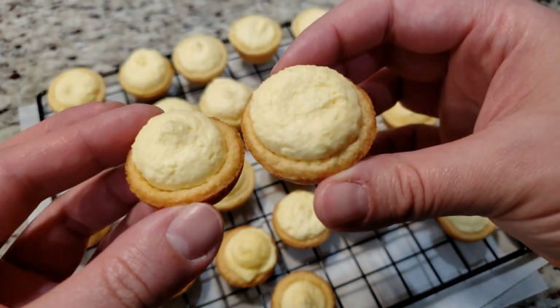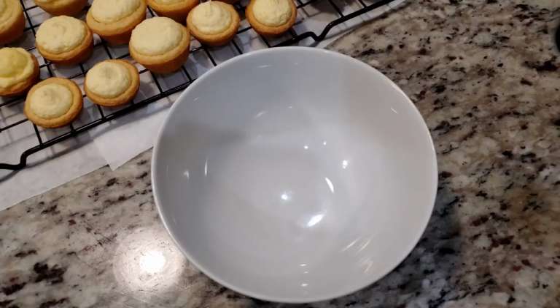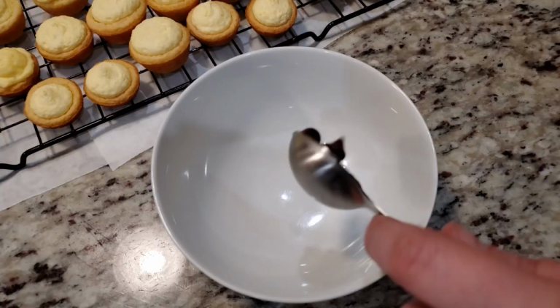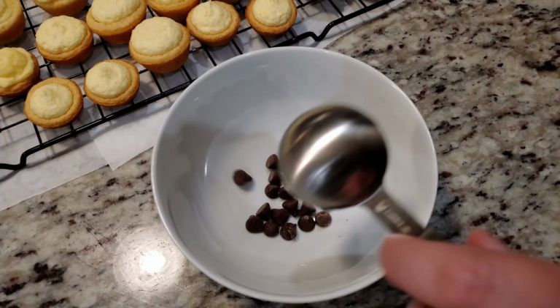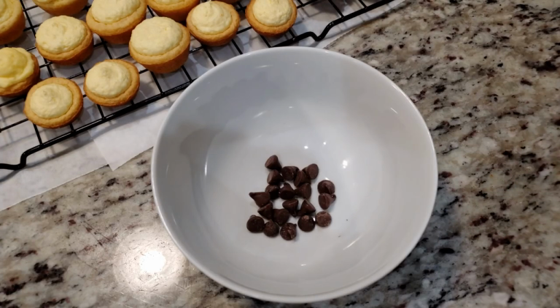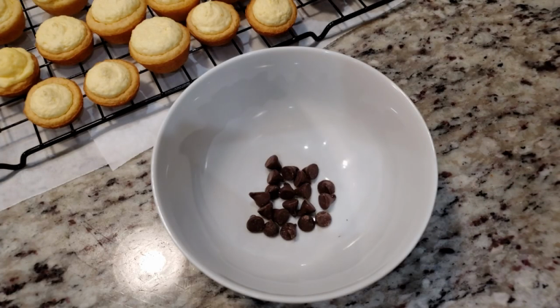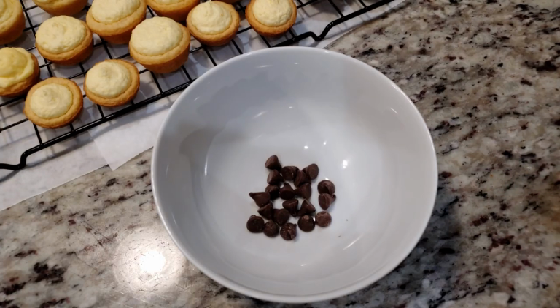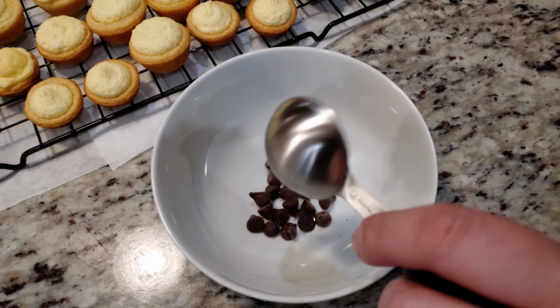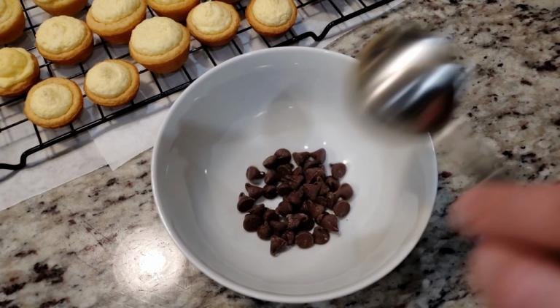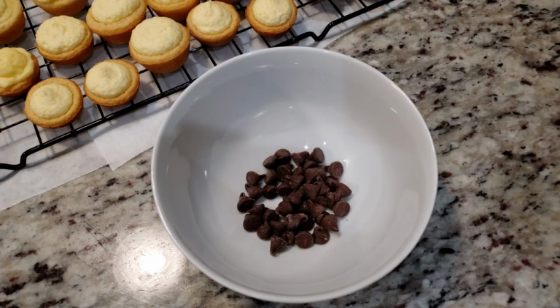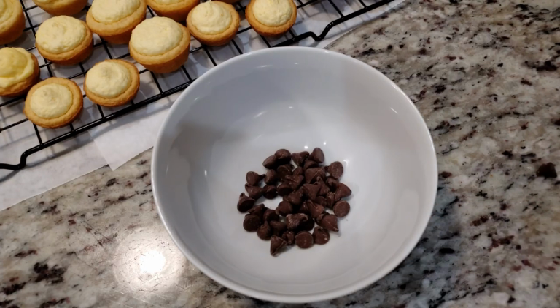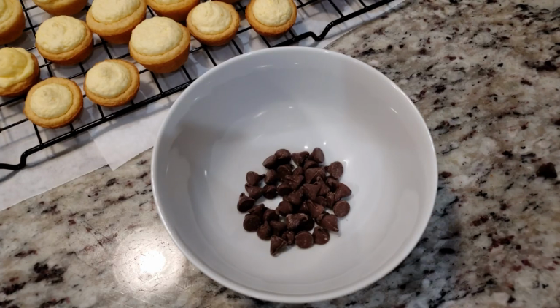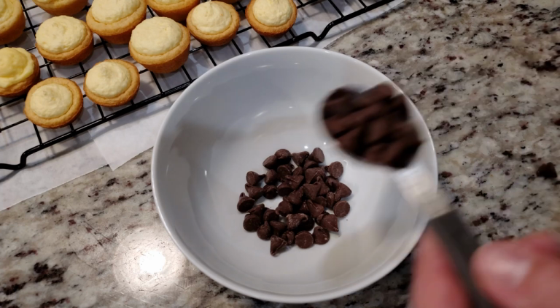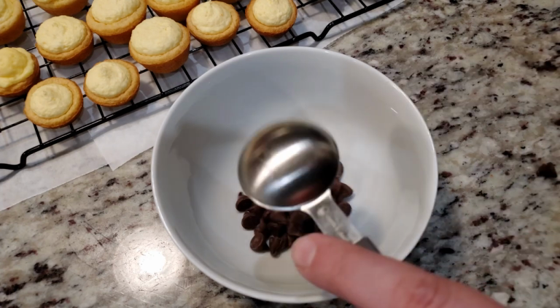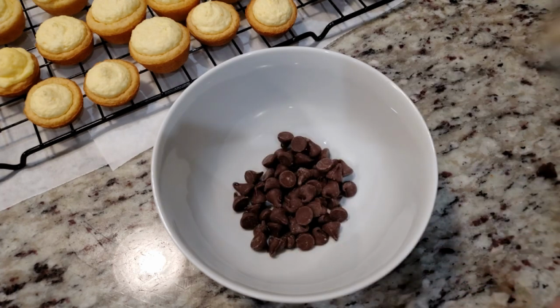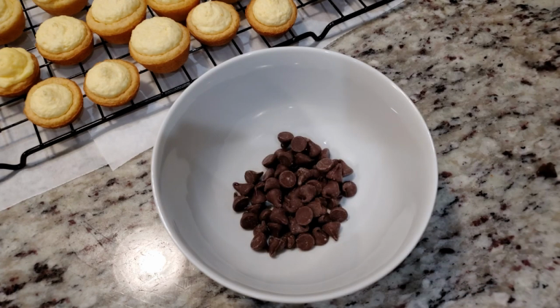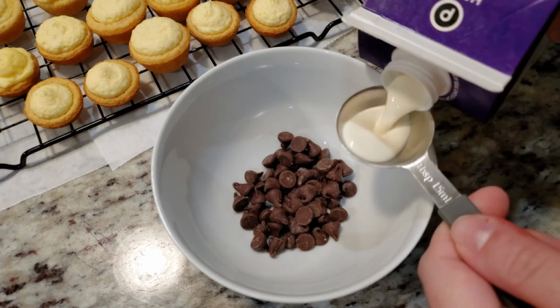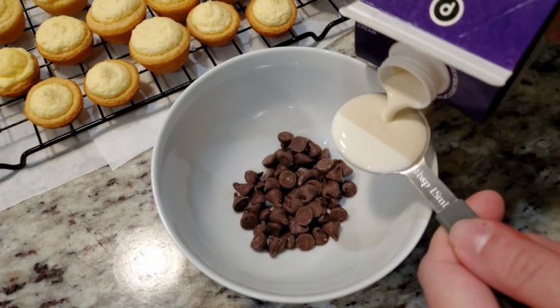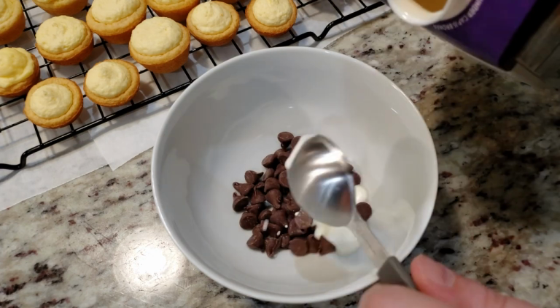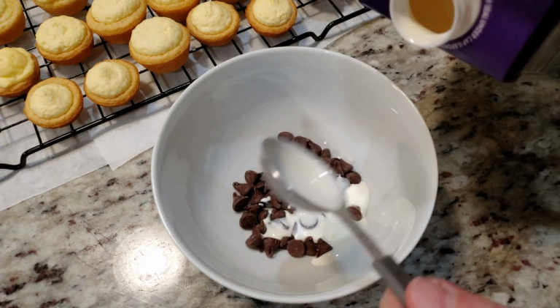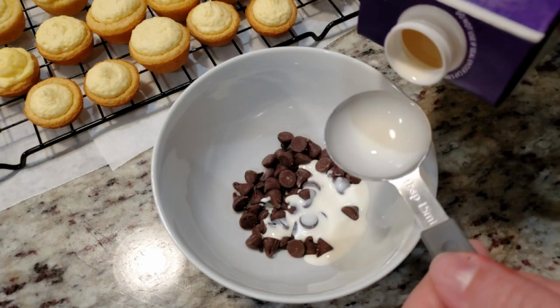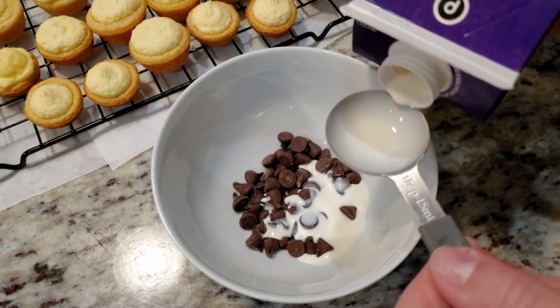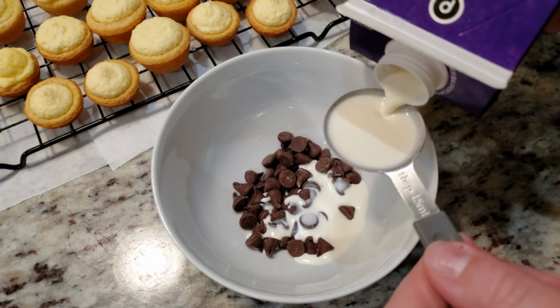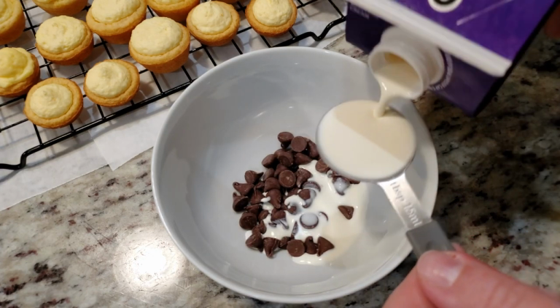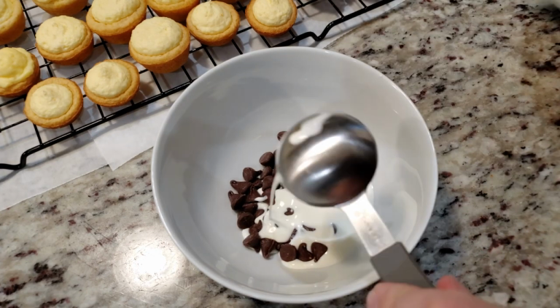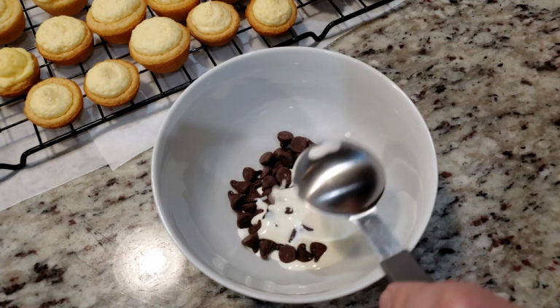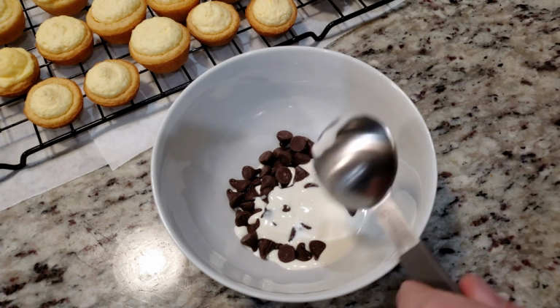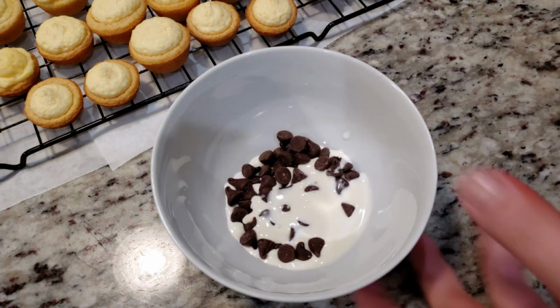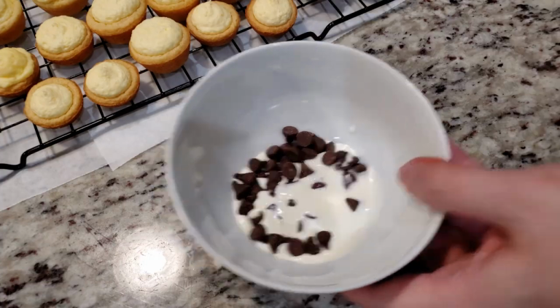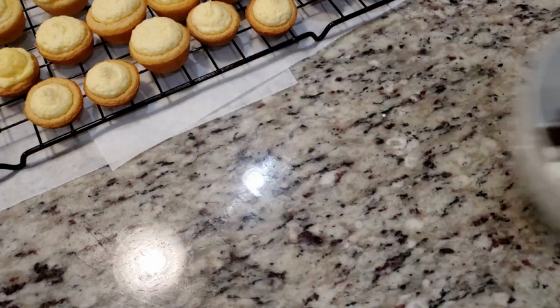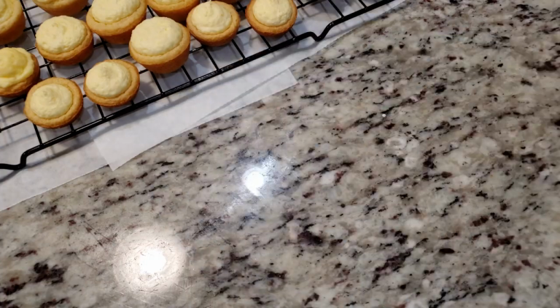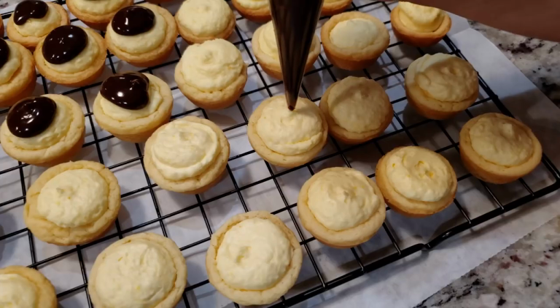To make the chocolate ganache, in a microwave-safe bowl we're gonna need 3 tablespoons of semi-sweet chocolate chips and 2 tablespoons of heavy whipping cream. Microwave for about 20 seconds.